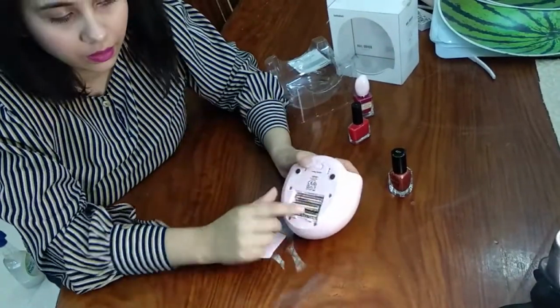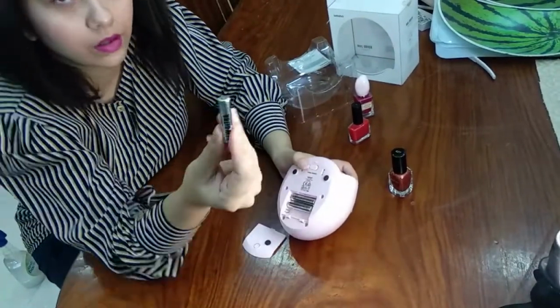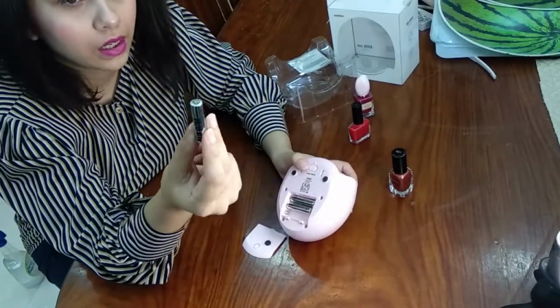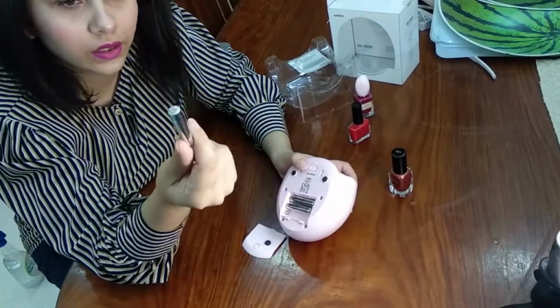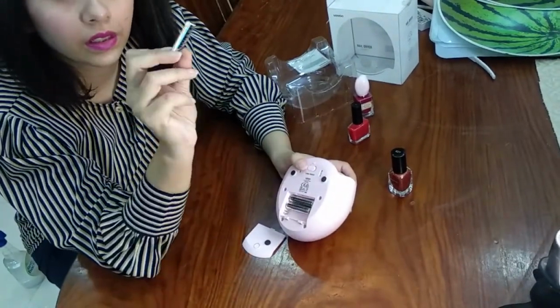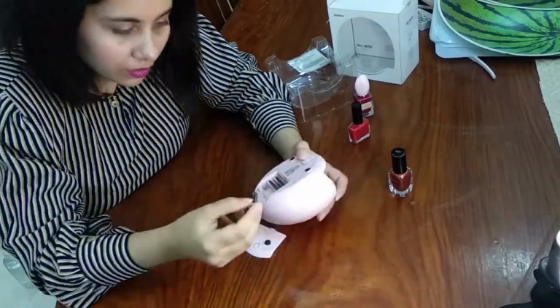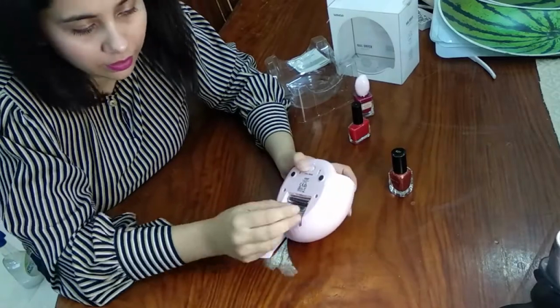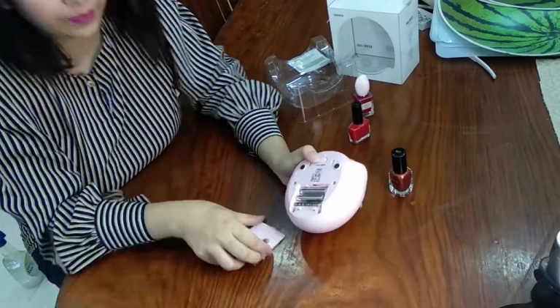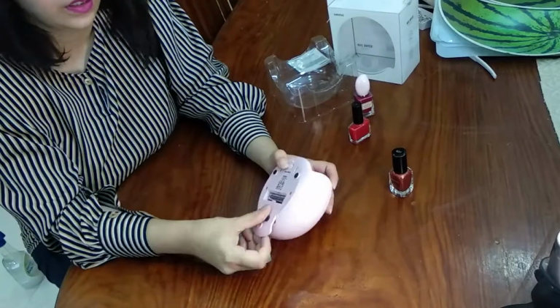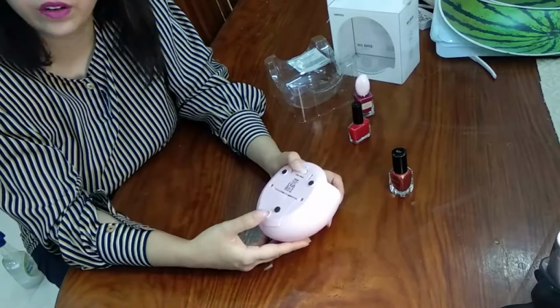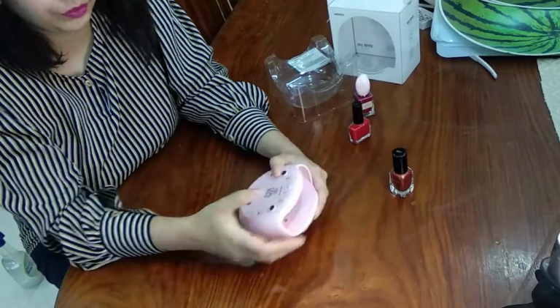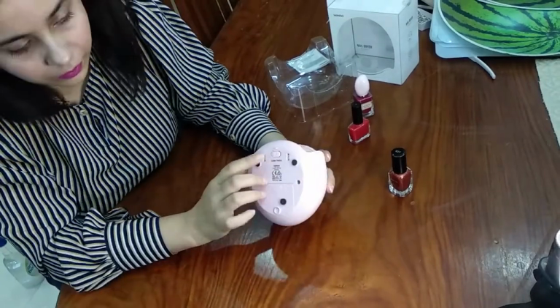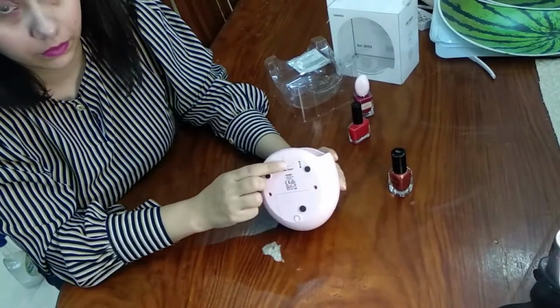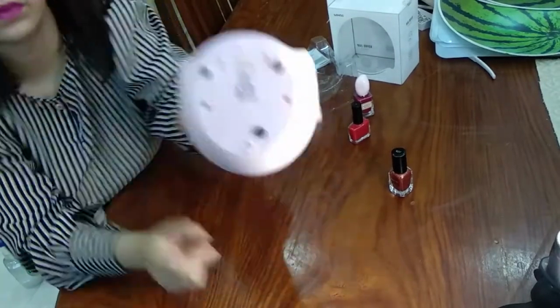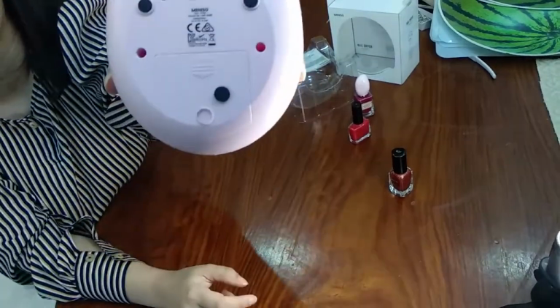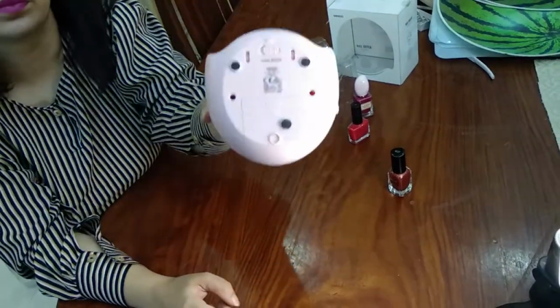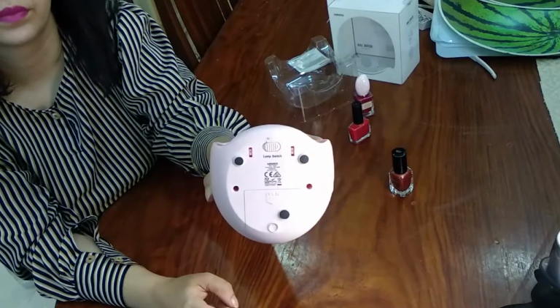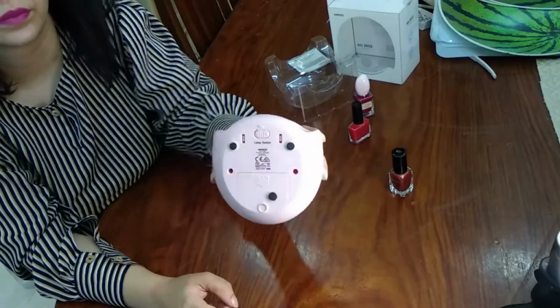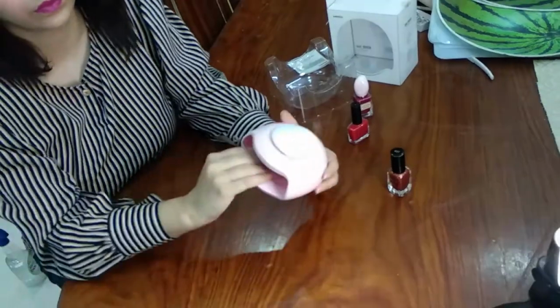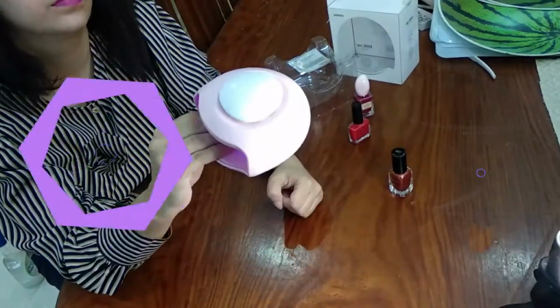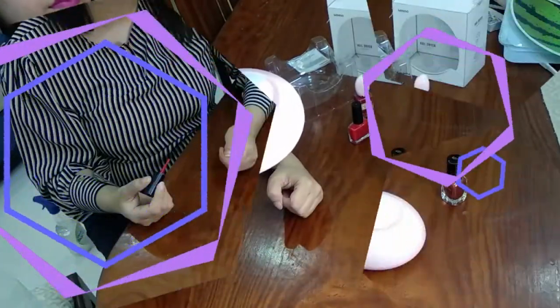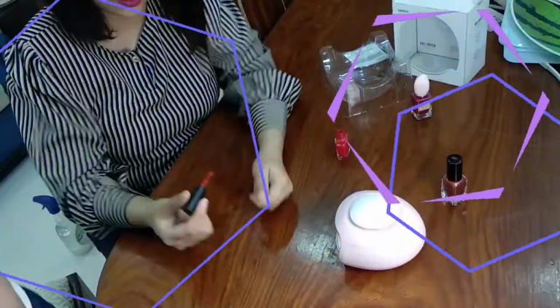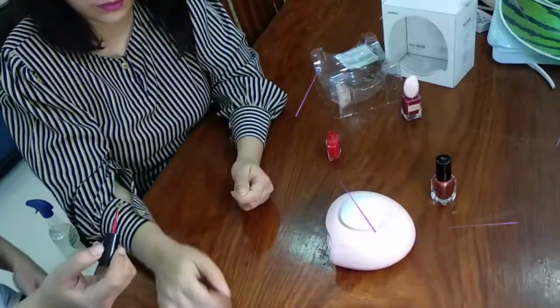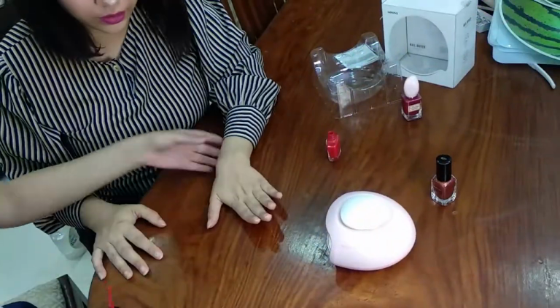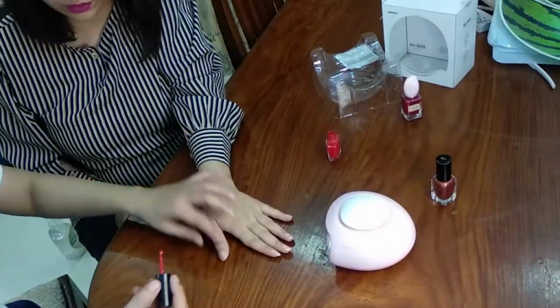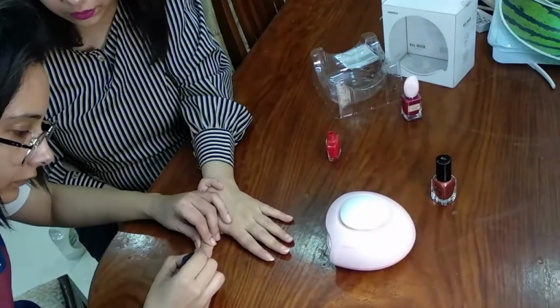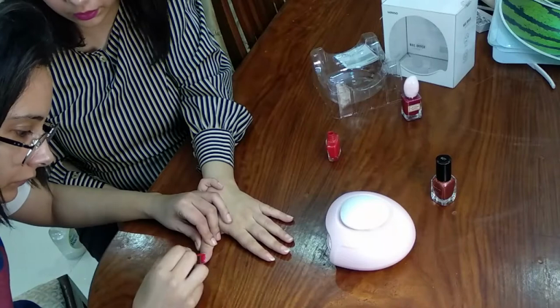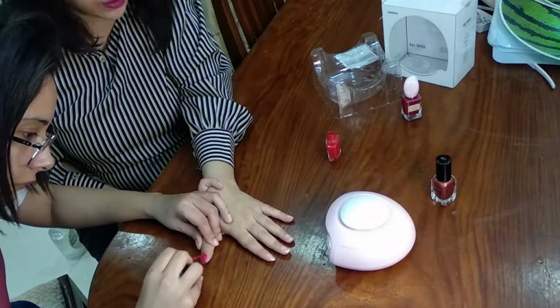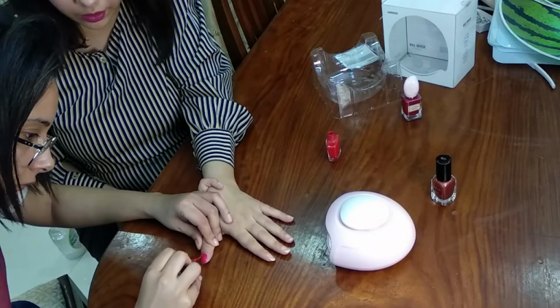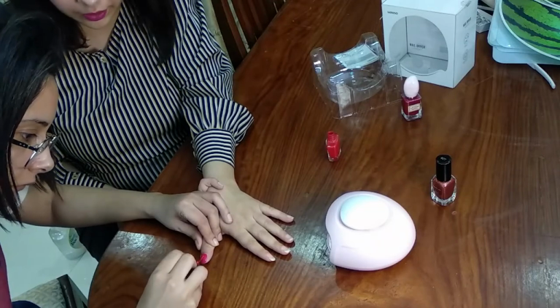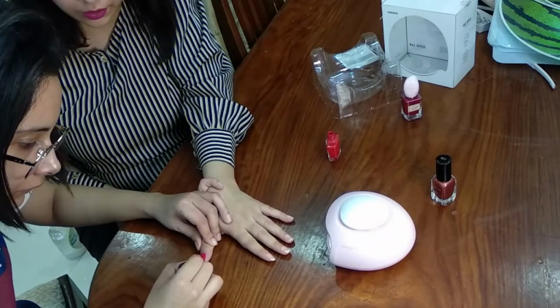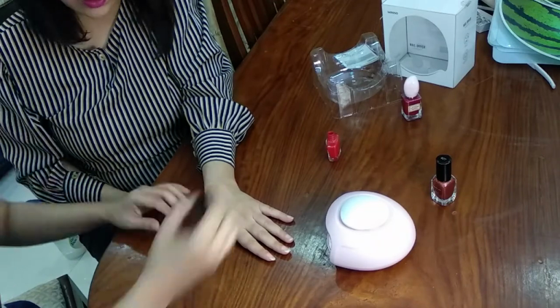On the back you can use three triple-A cells. You can also see a lamp option — you can turn it on and off — and along with the fan, this lamp will allow you to quickly dry the nails.